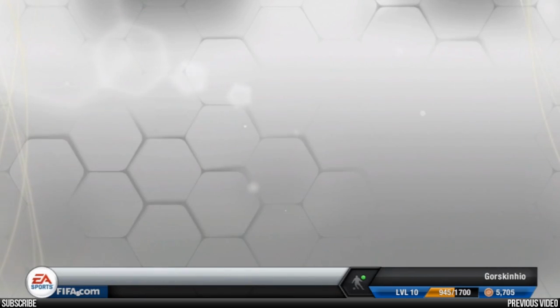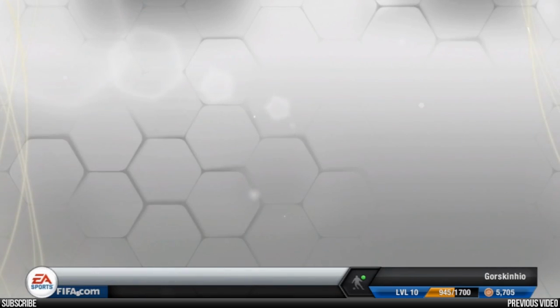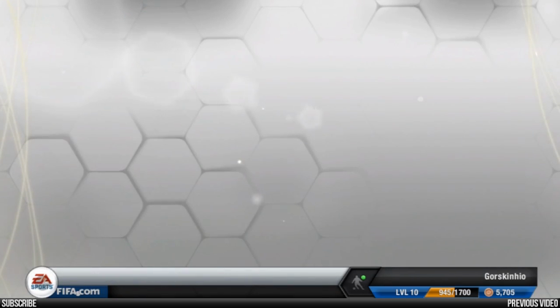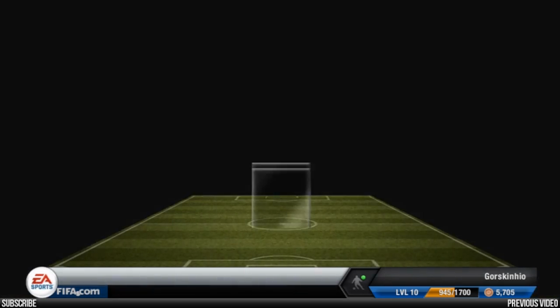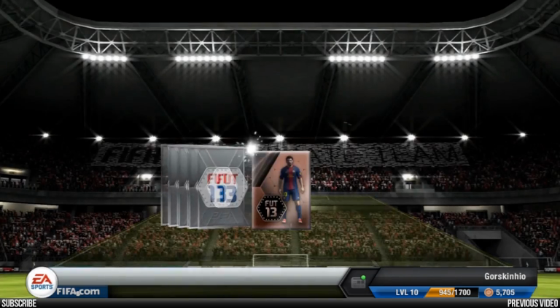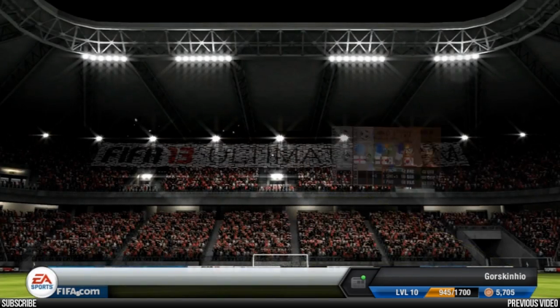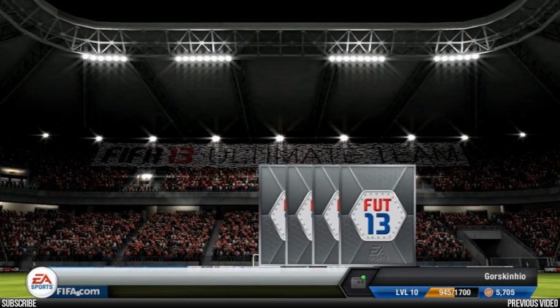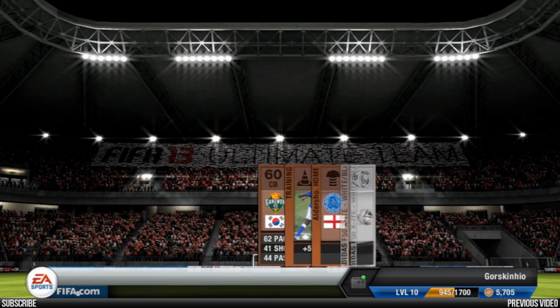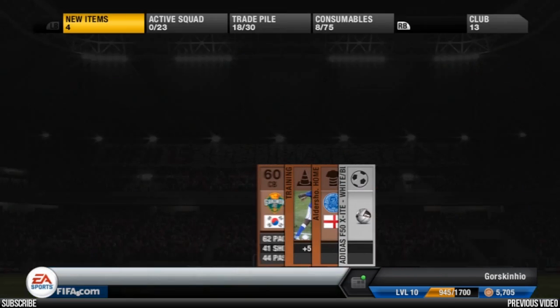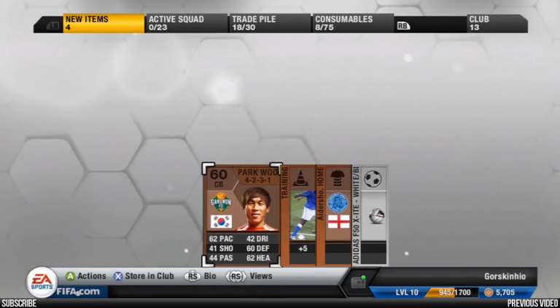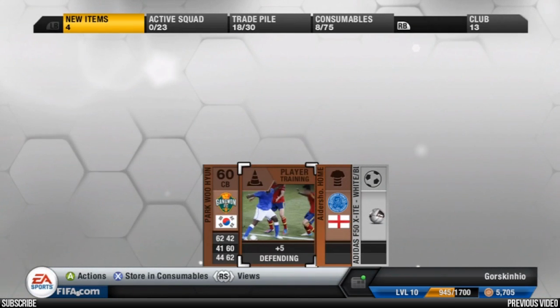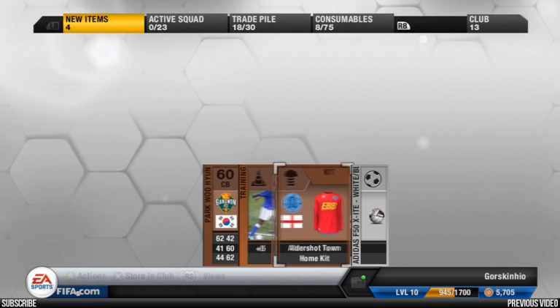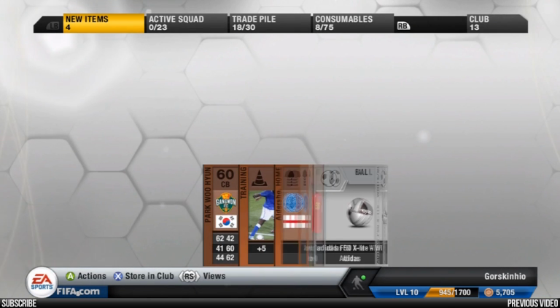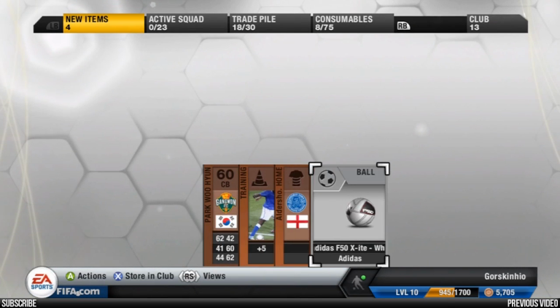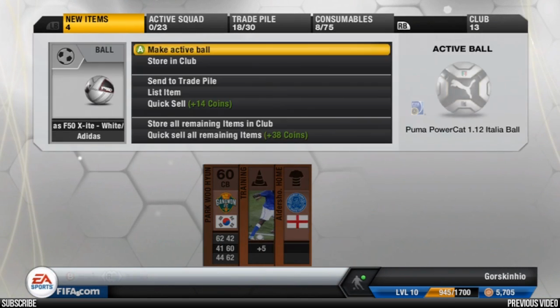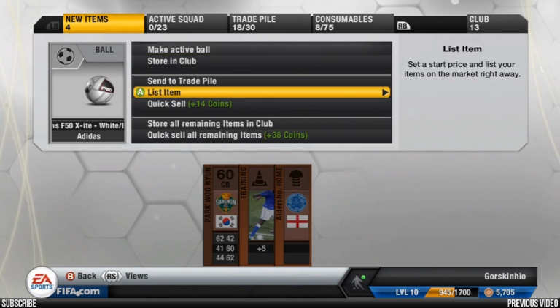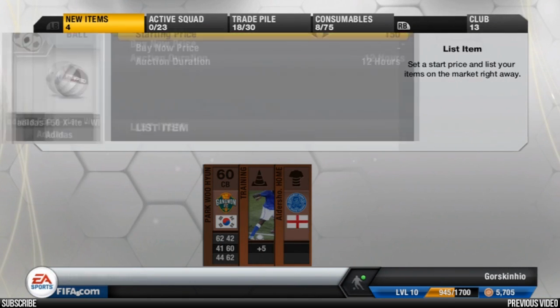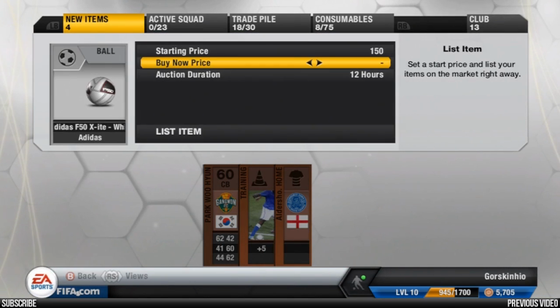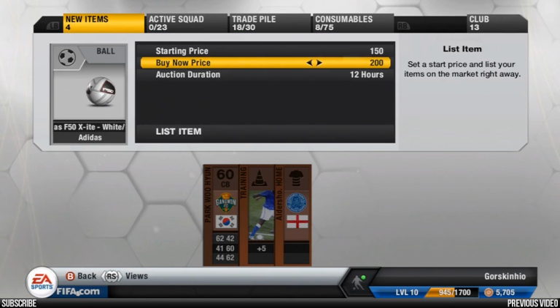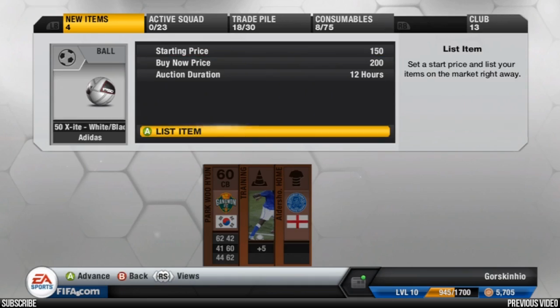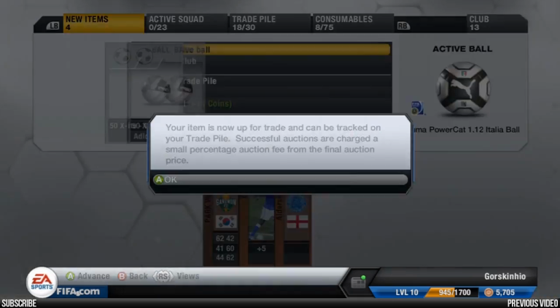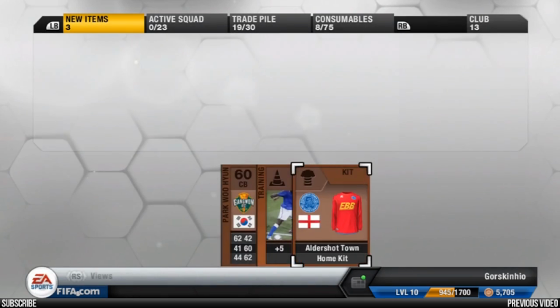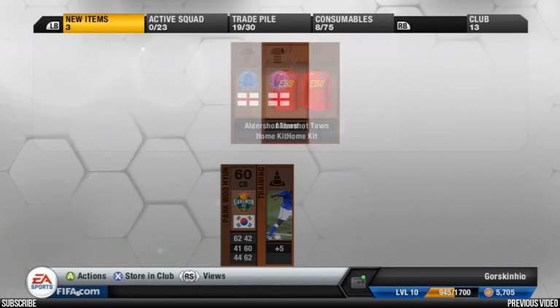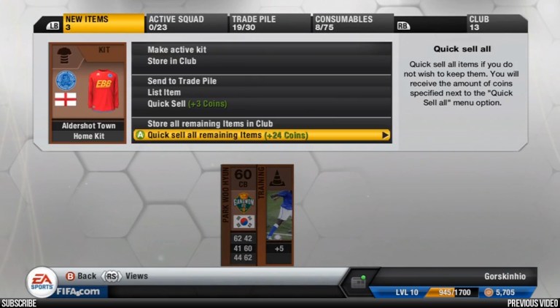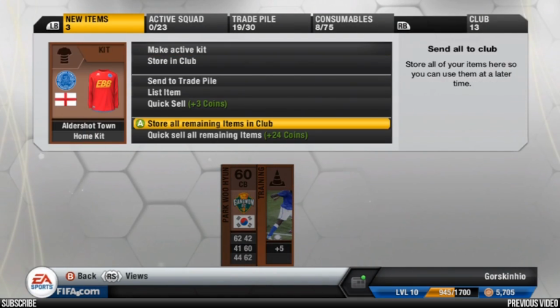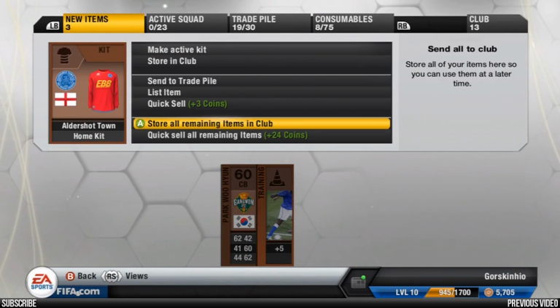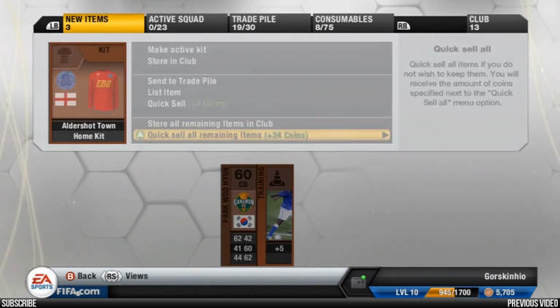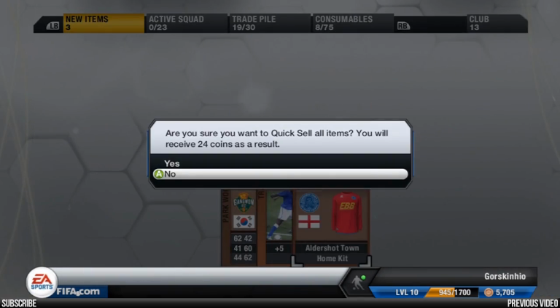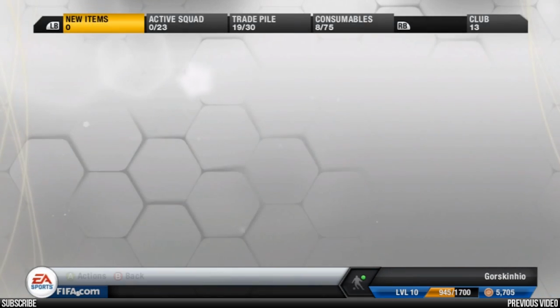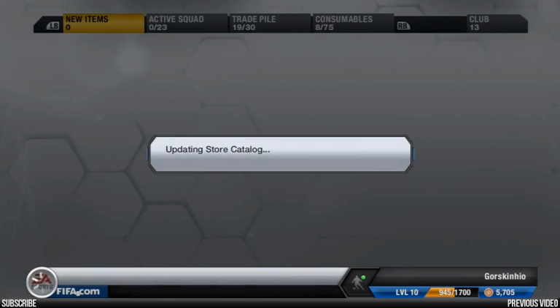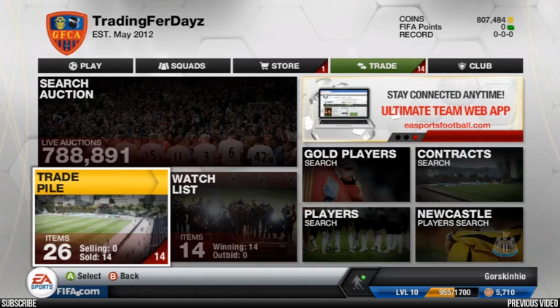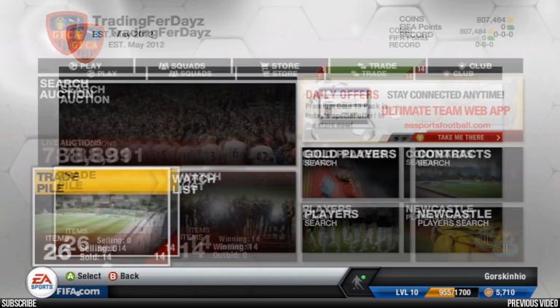Another daily gift — this time a mini bronze pack. We really didn't get anything useful; we got a bull, so I did list that for 200 coins overnight. The rest I literally just sell for 24 coins.